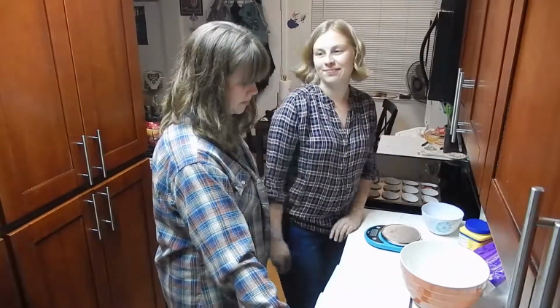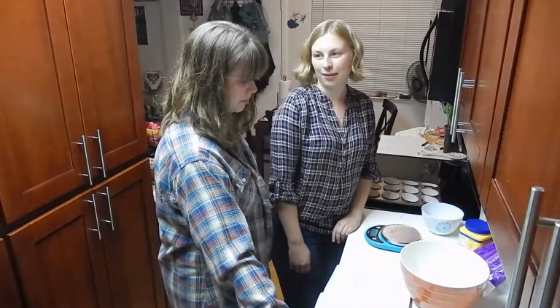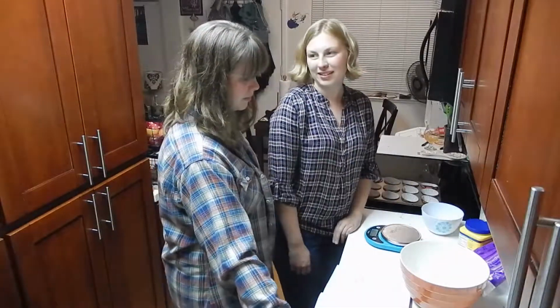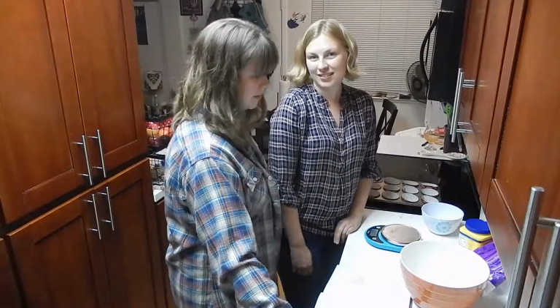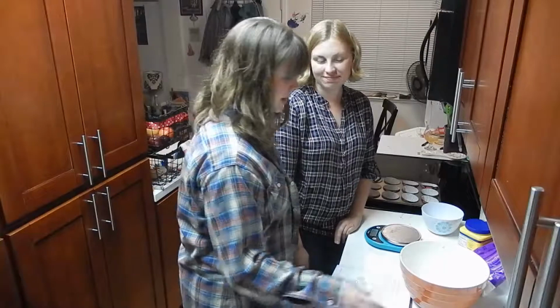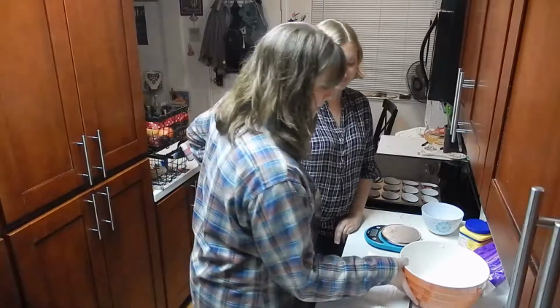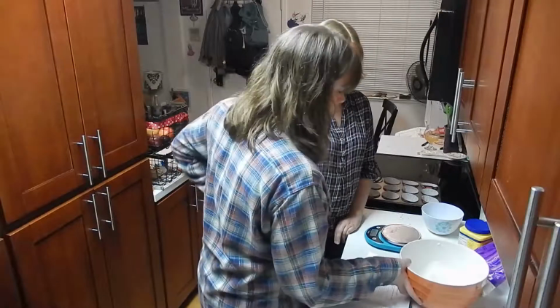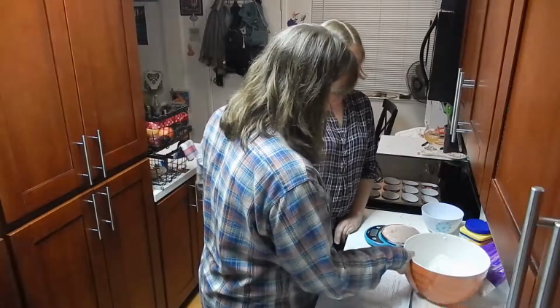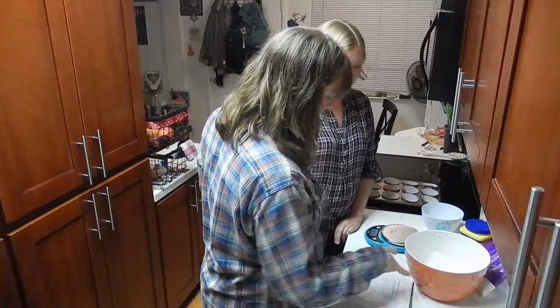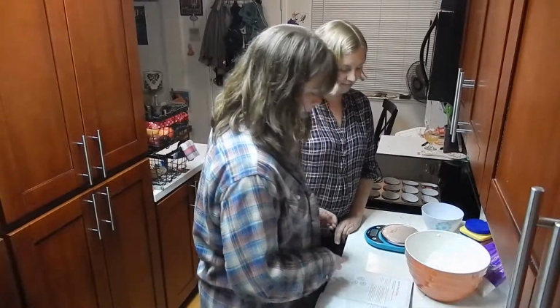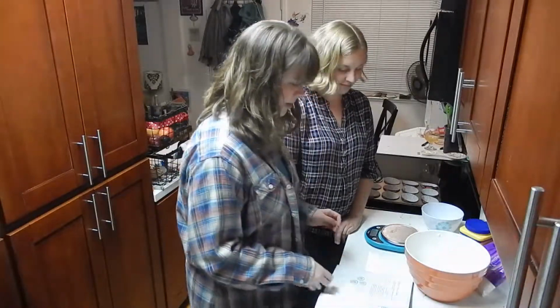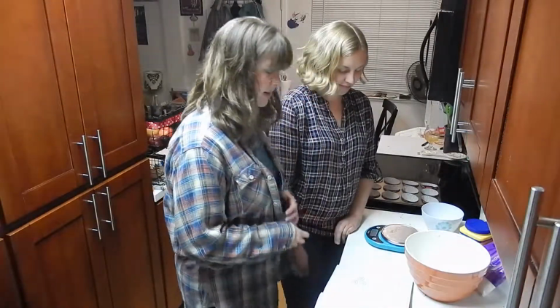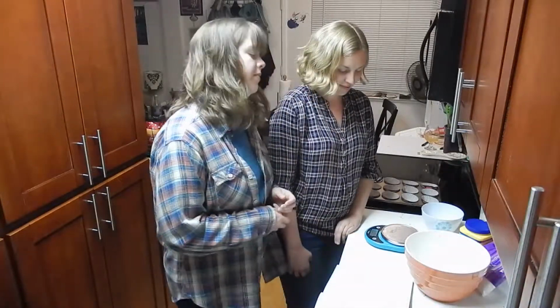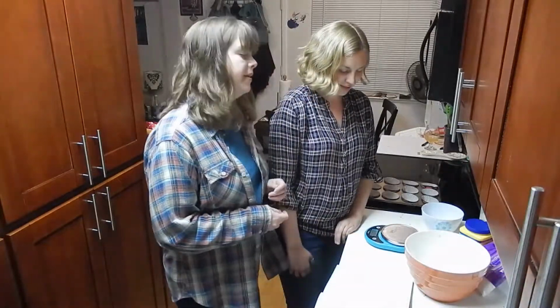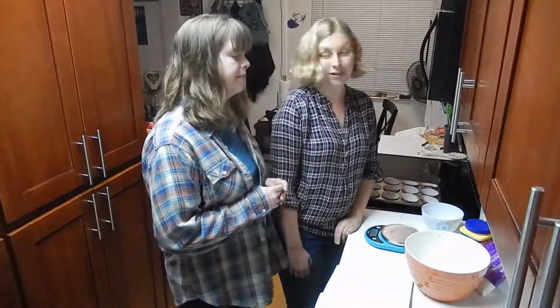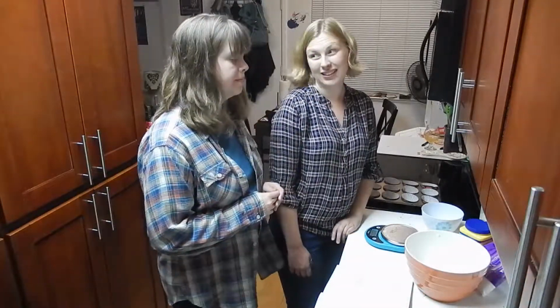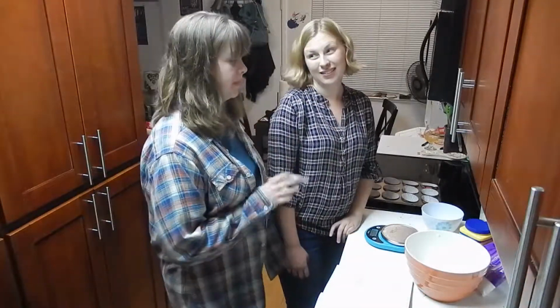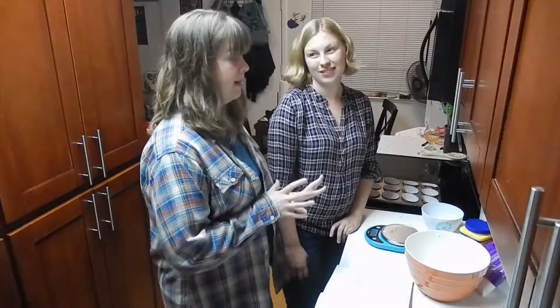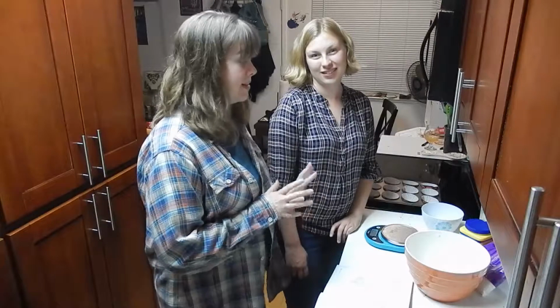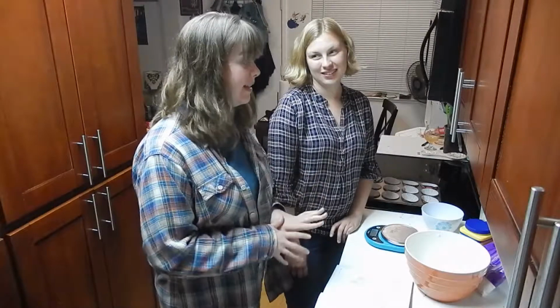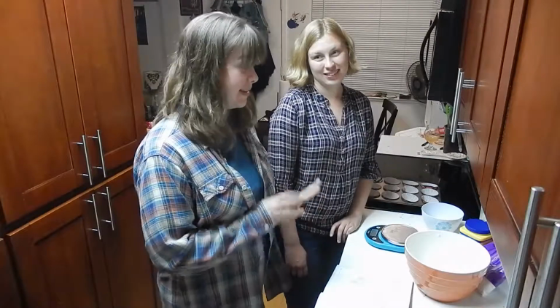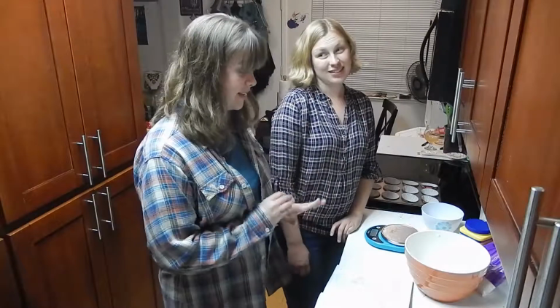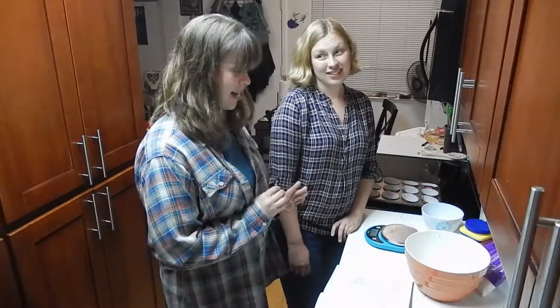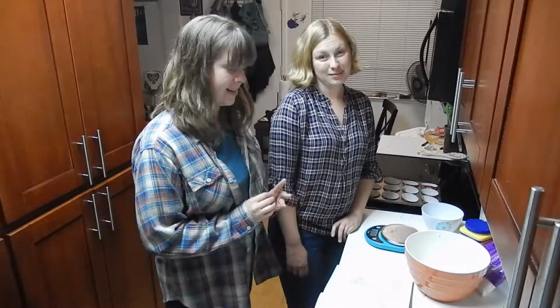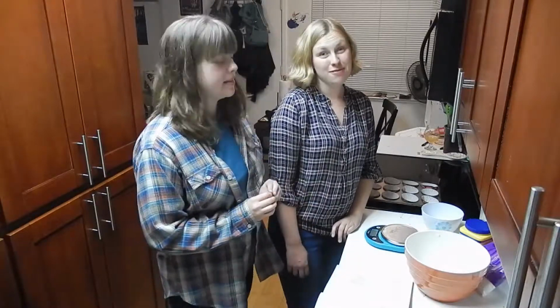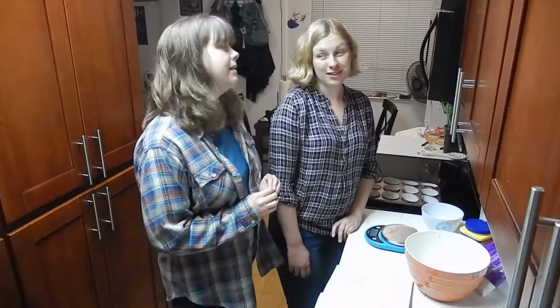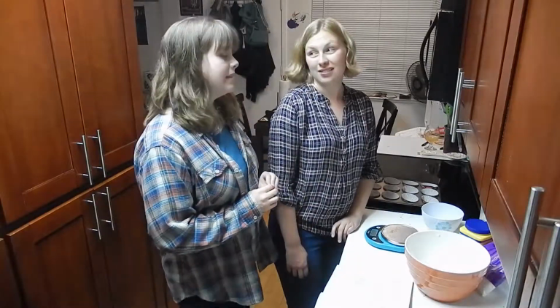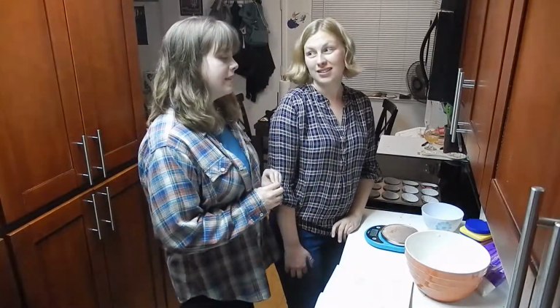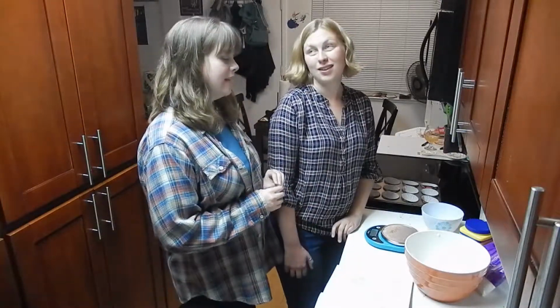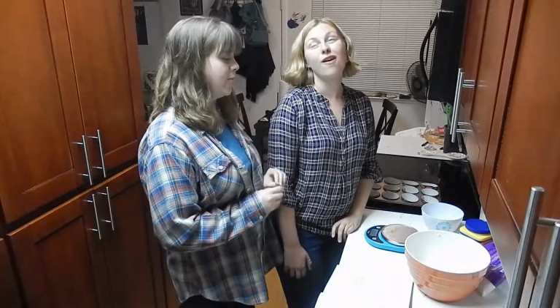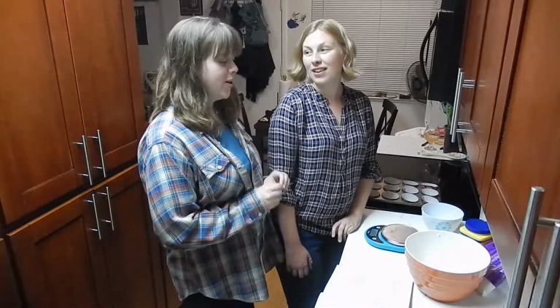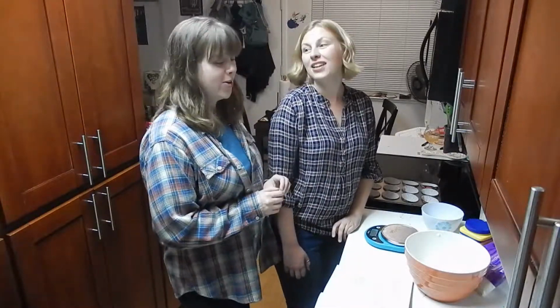Now we mix. Yeah. Hopefully we can get it to be really soft and fluffy.